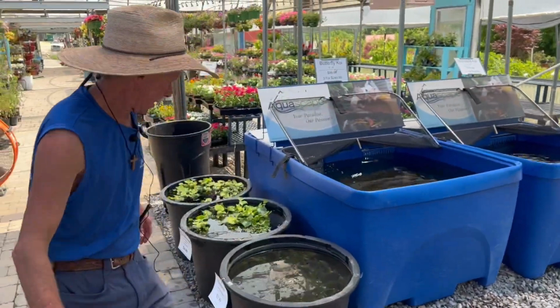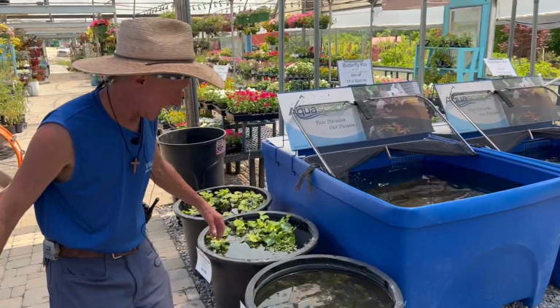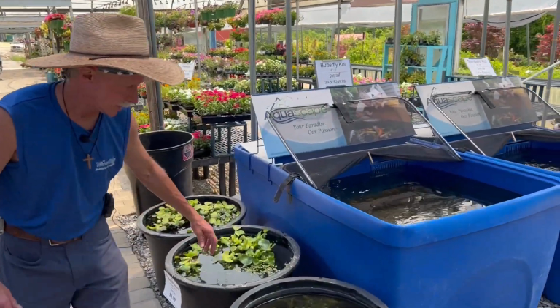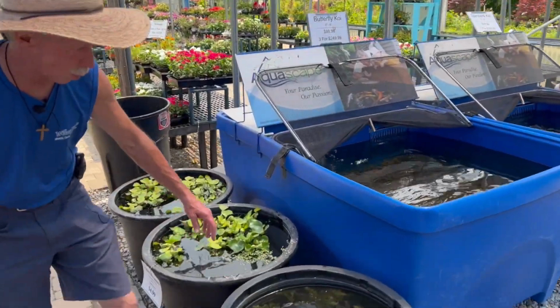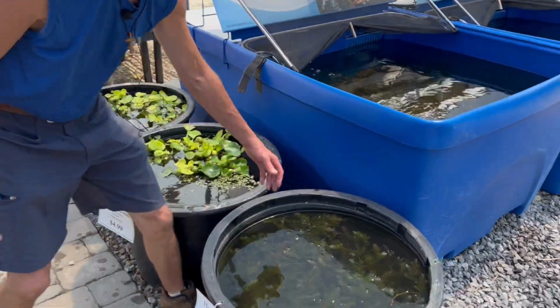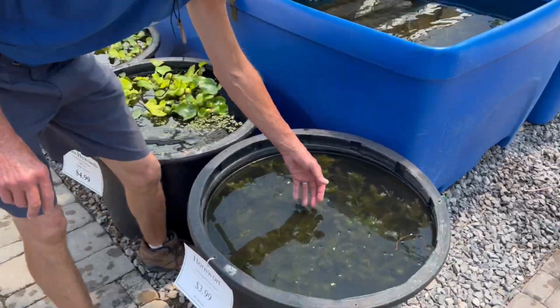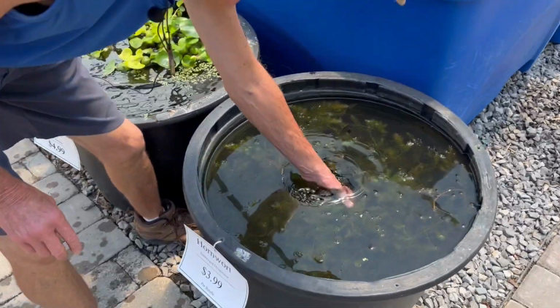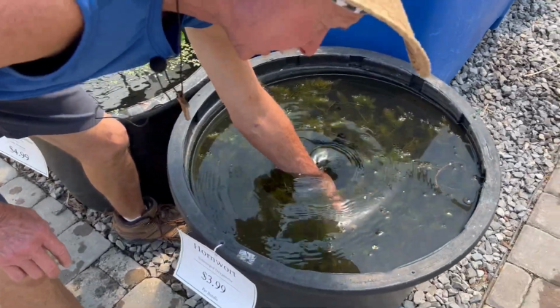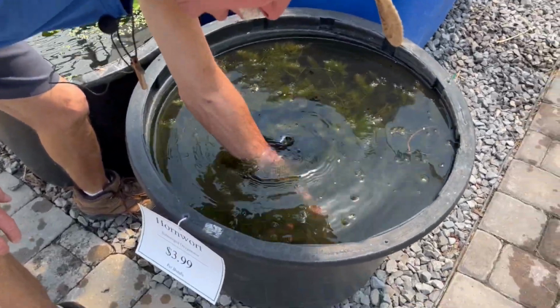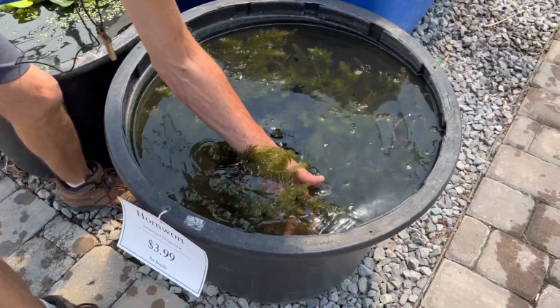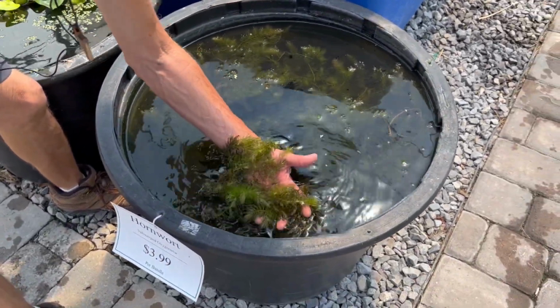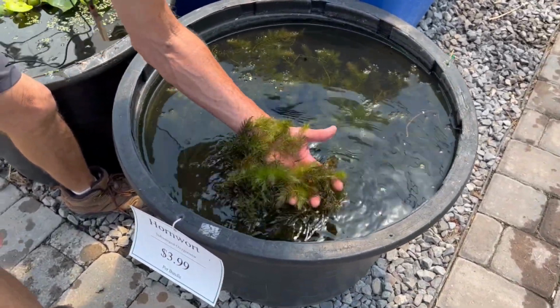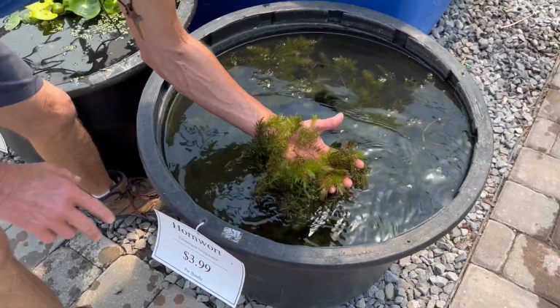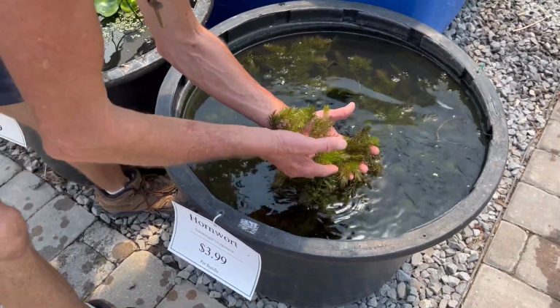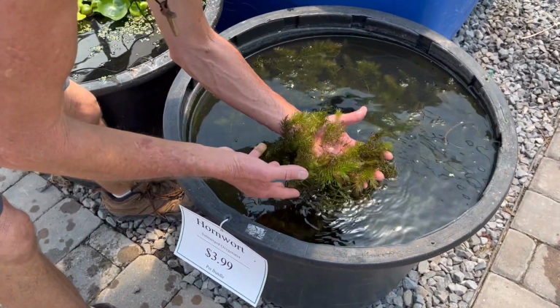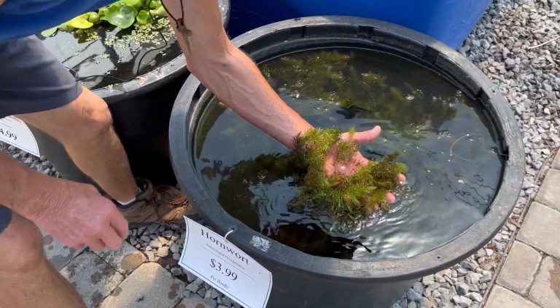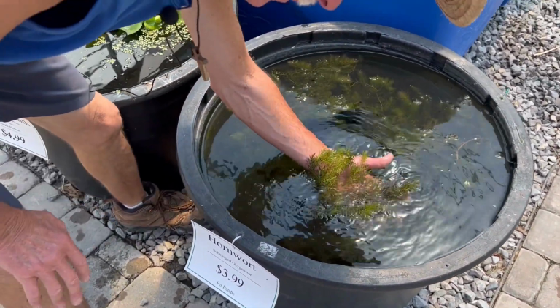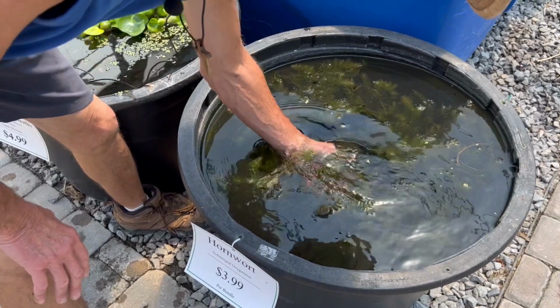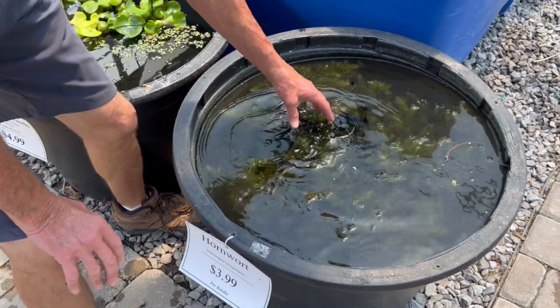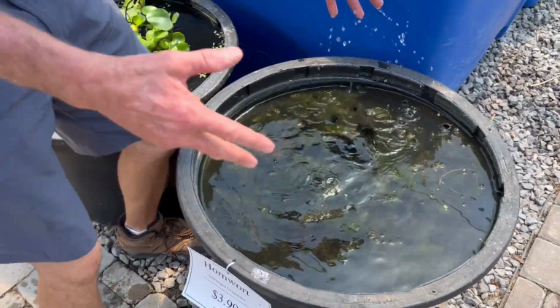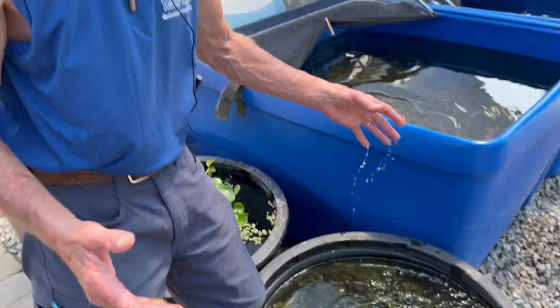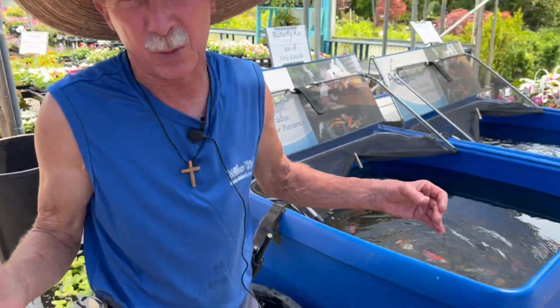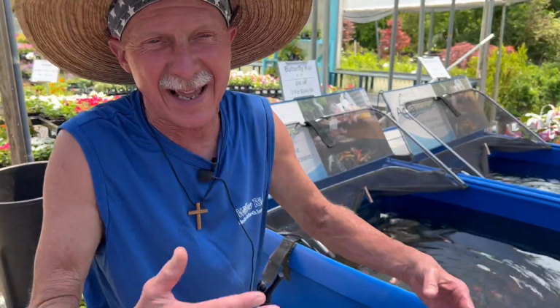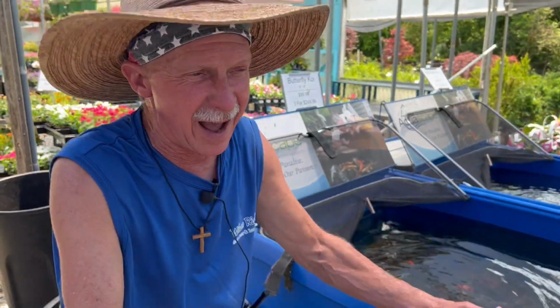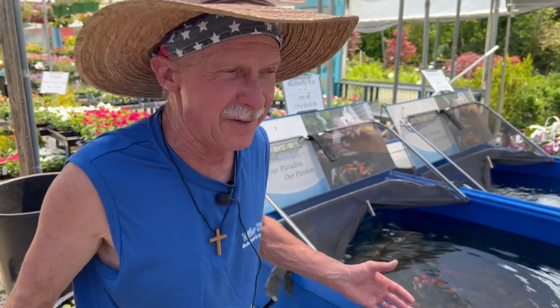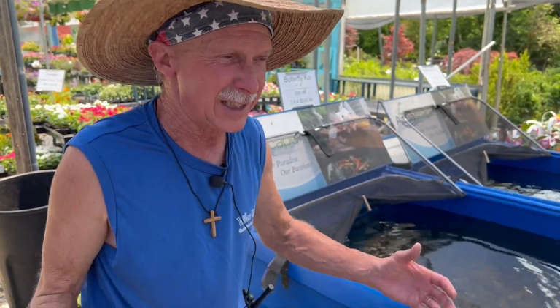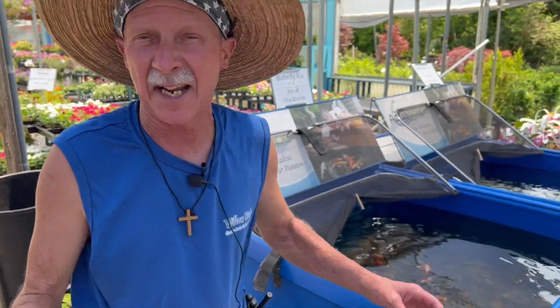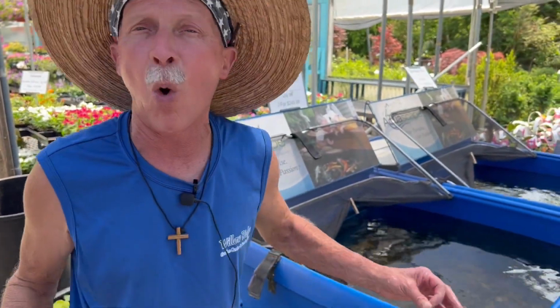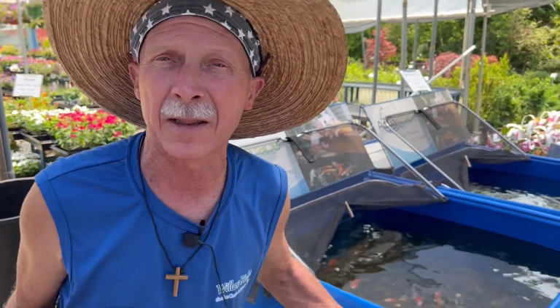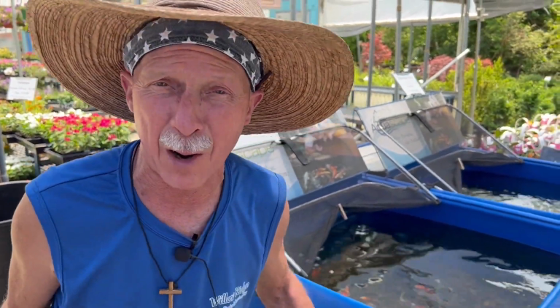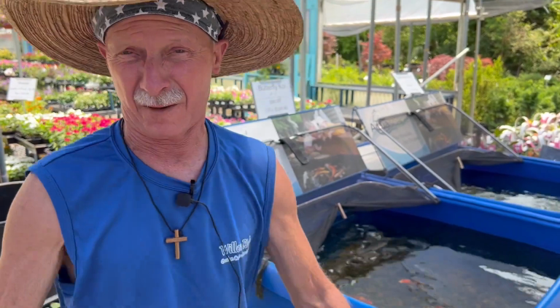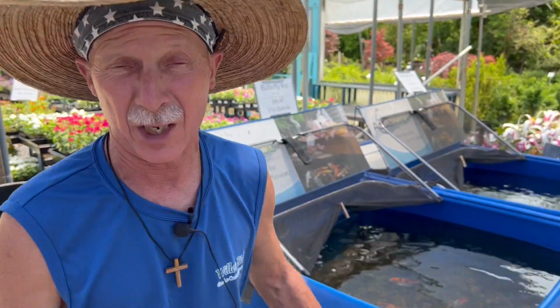The next one is Hornwort. It's a submerged floating plant with a different texture. Fish love these things to swim in and out of. It's like taking a walk in the park for your fish.